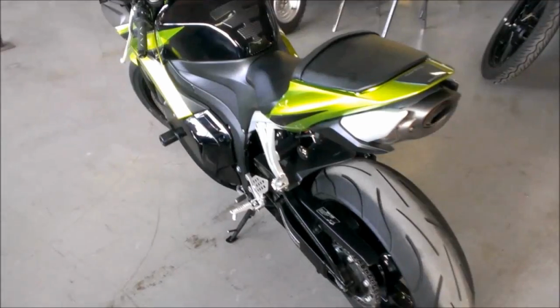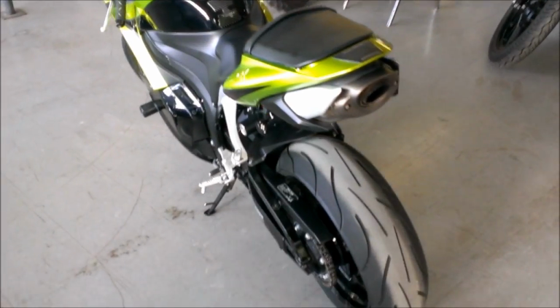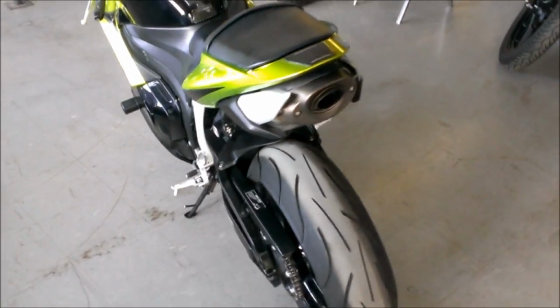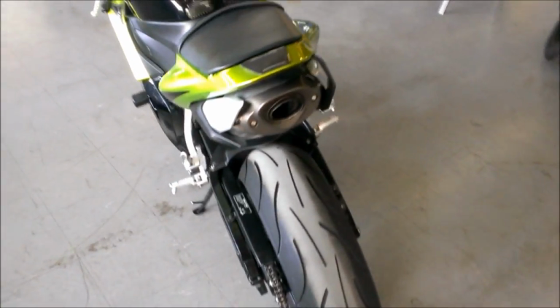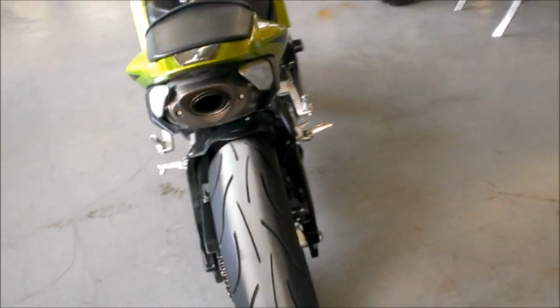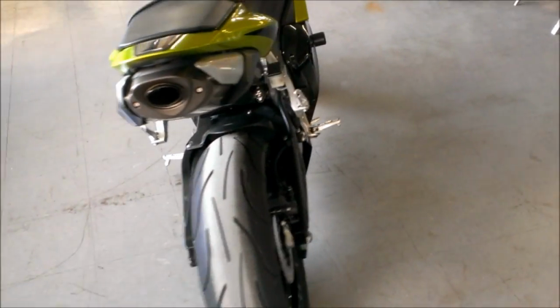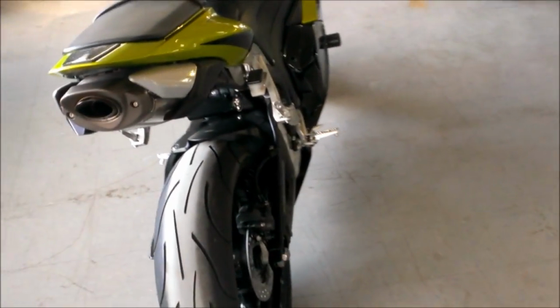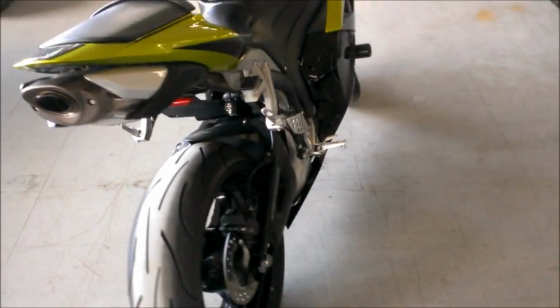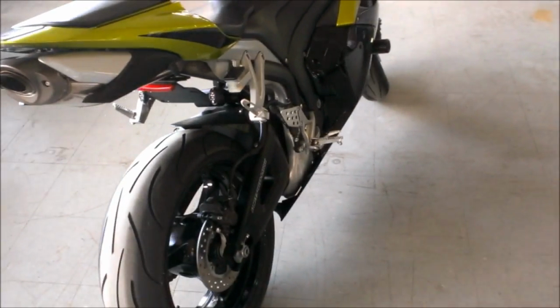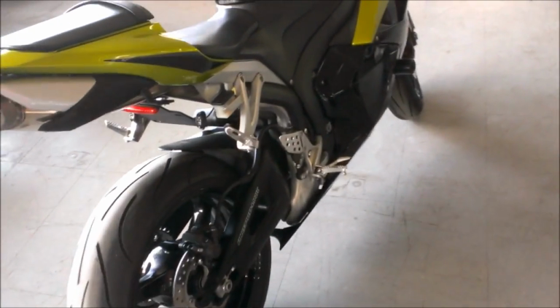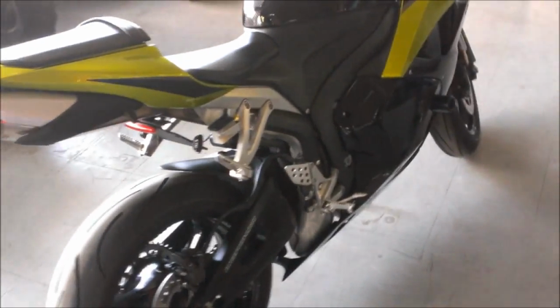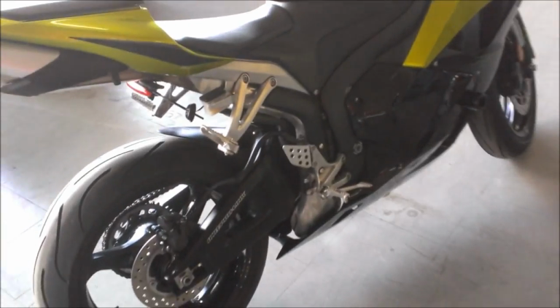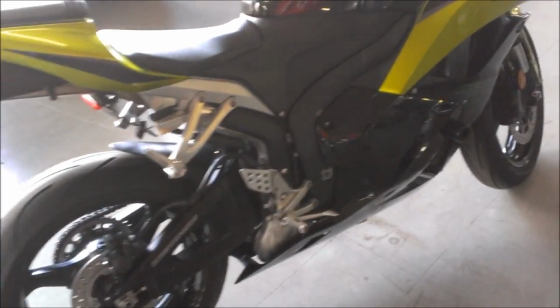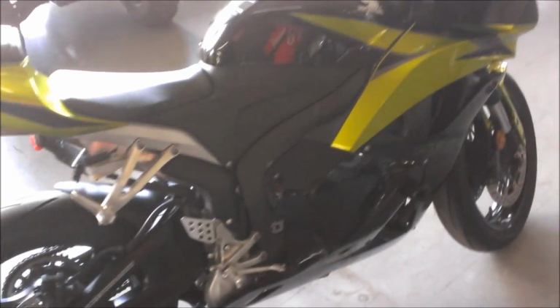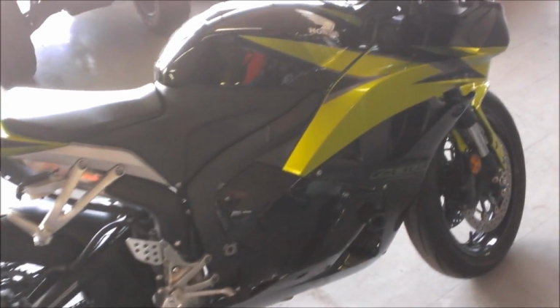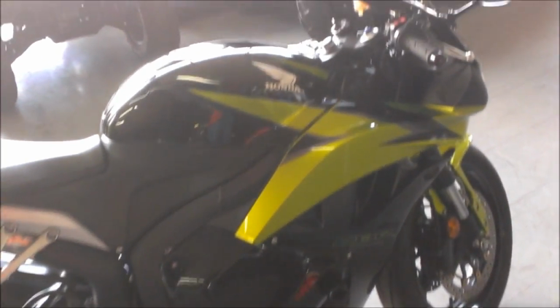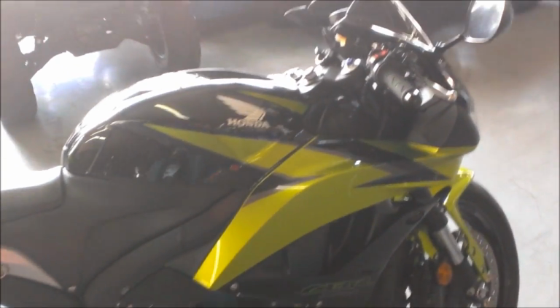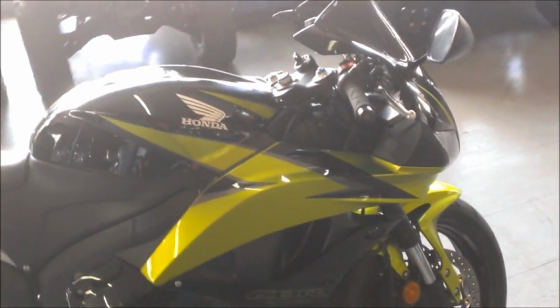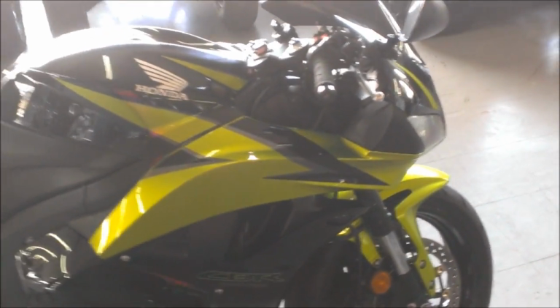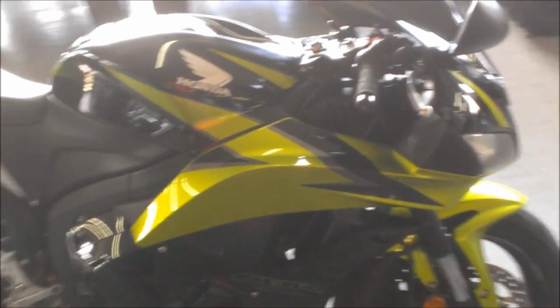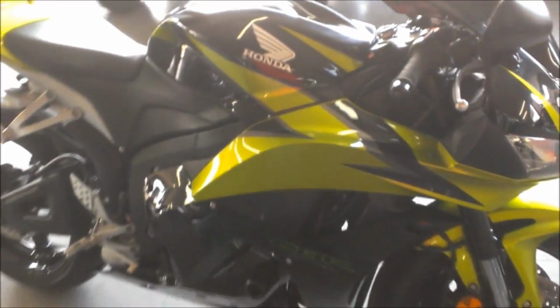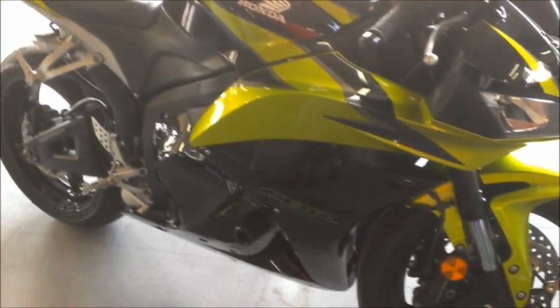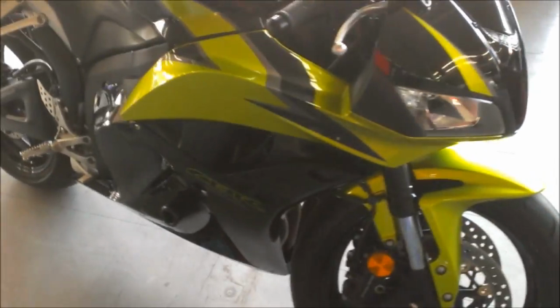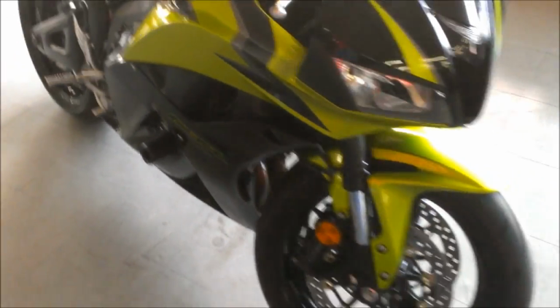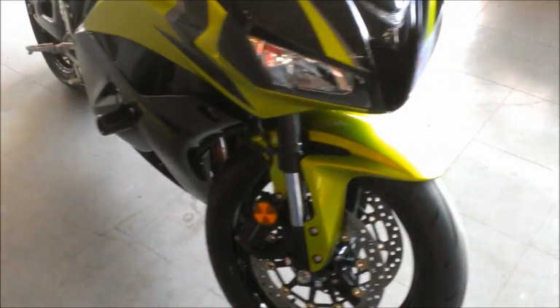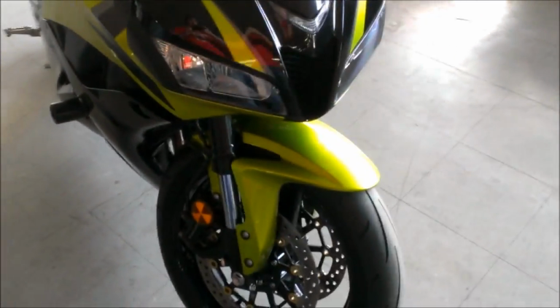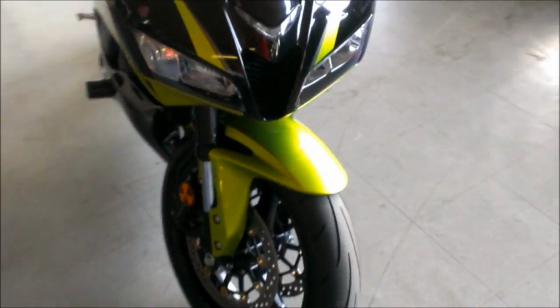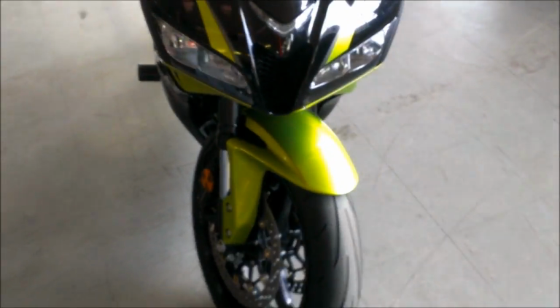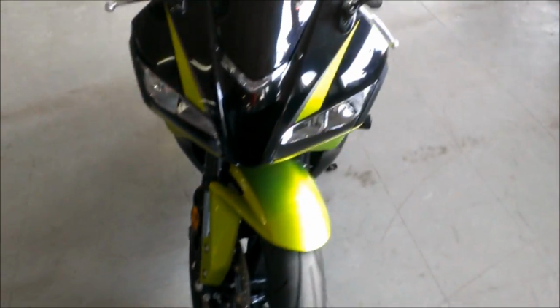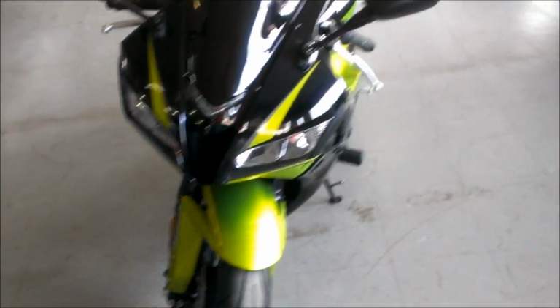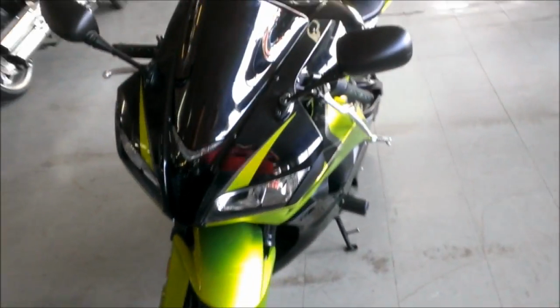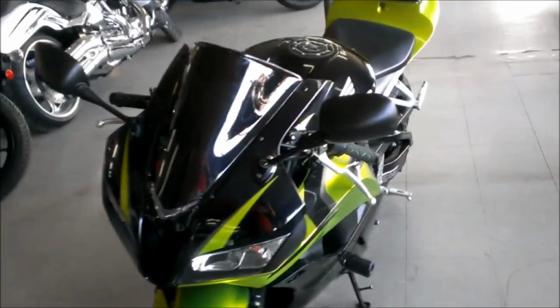2009 Honda CBR 600RR for sale in Candy Apple Green. This 600RR is sharp, all stocked with frame sliders and tinted windscreen. It's just been serviced at an authorized Honda dealership — it's been inspected, all the fluids have been changed, and it's ready for the street.